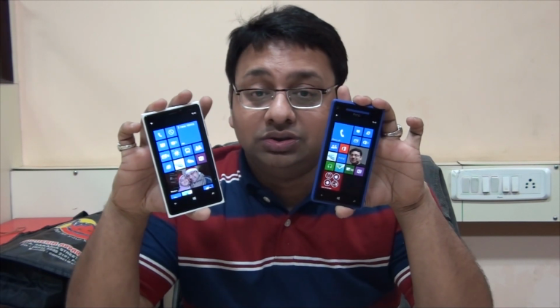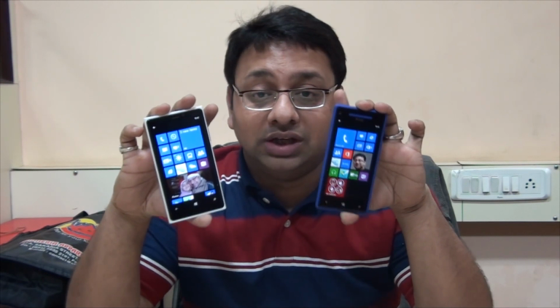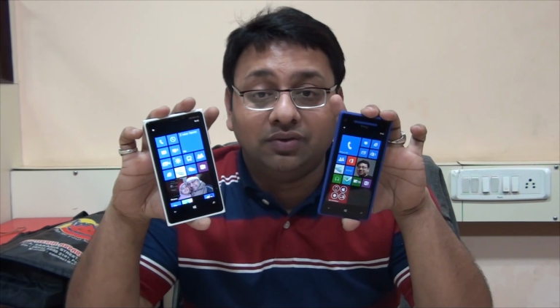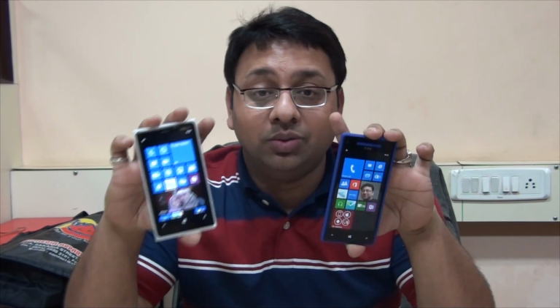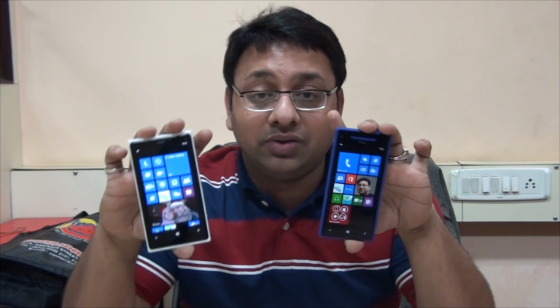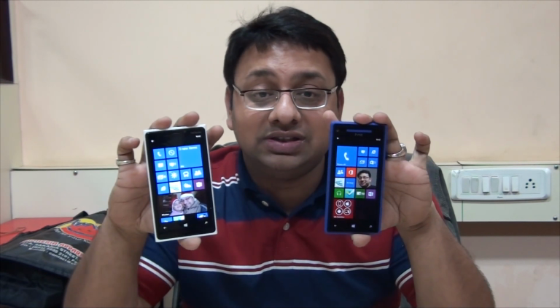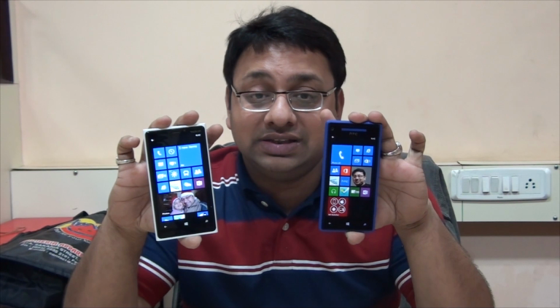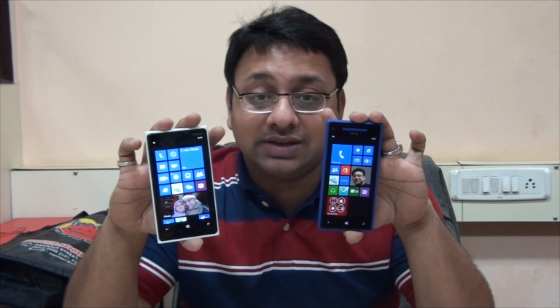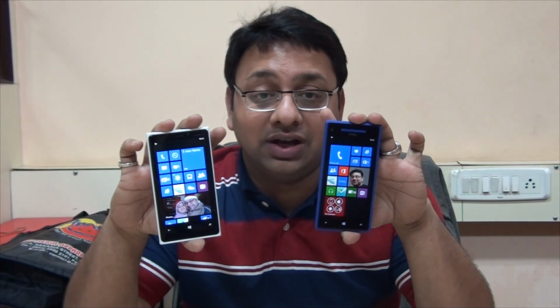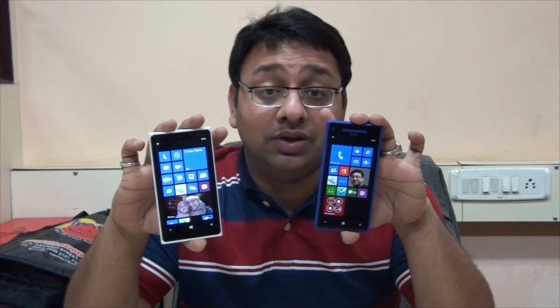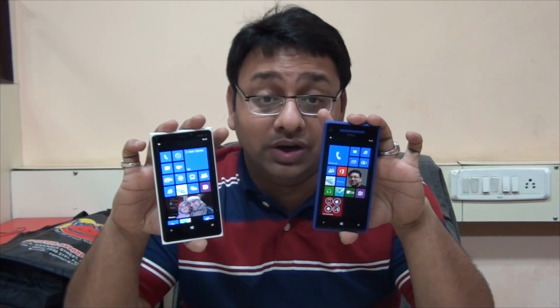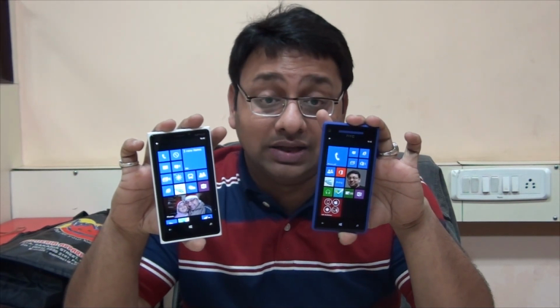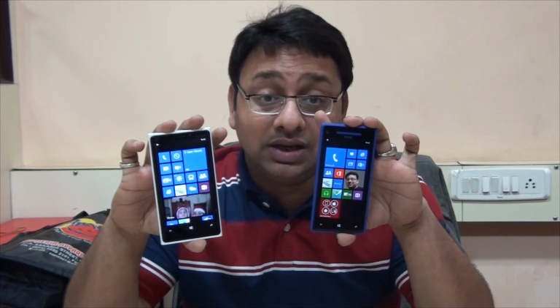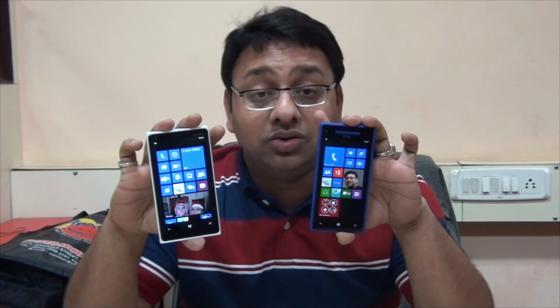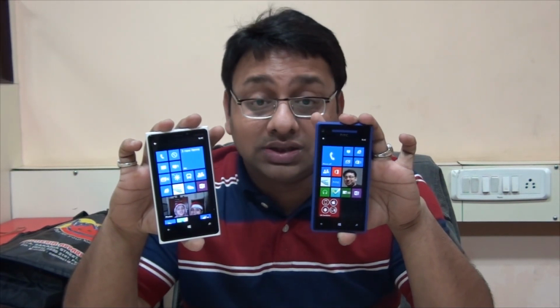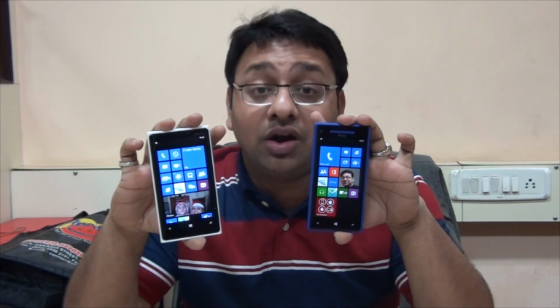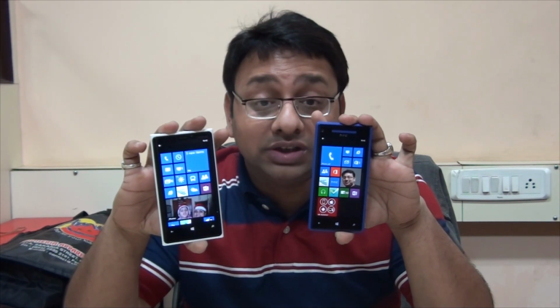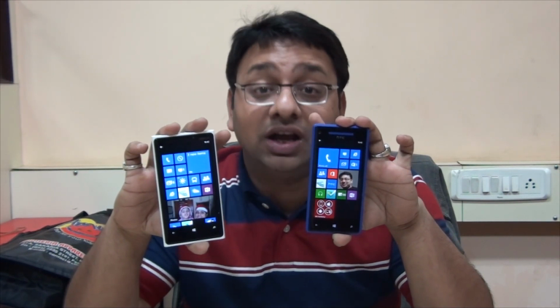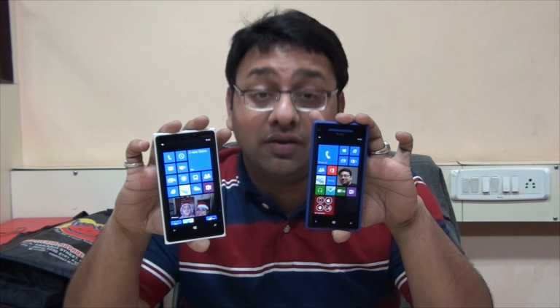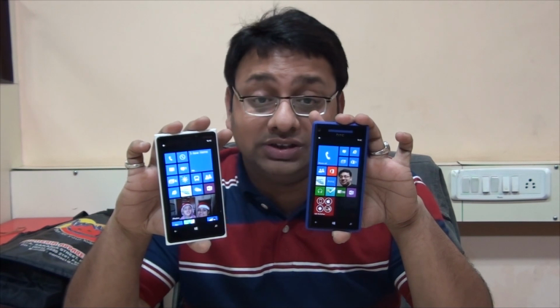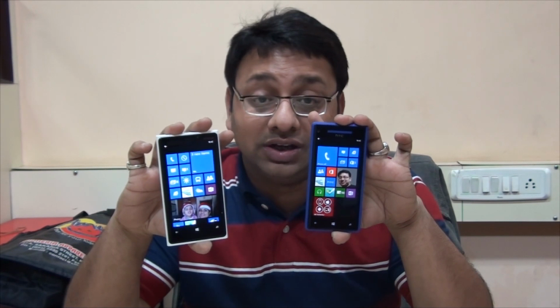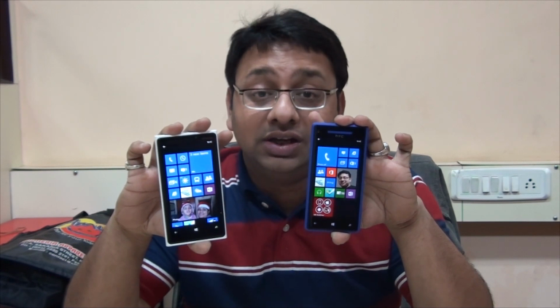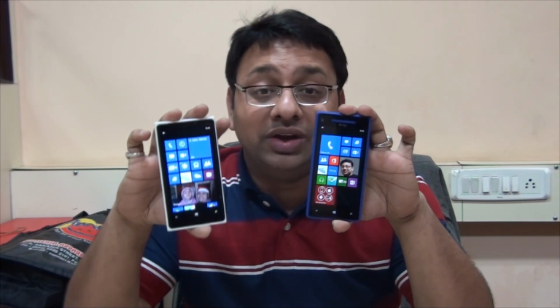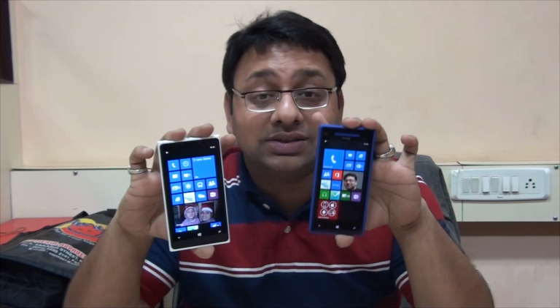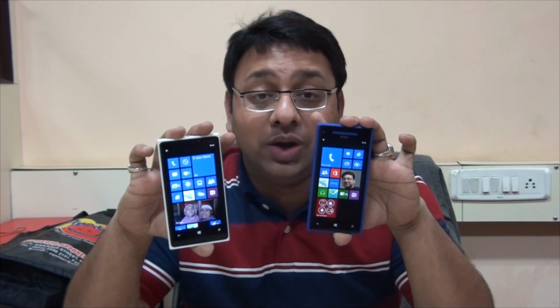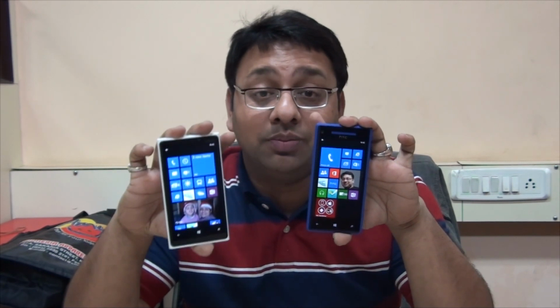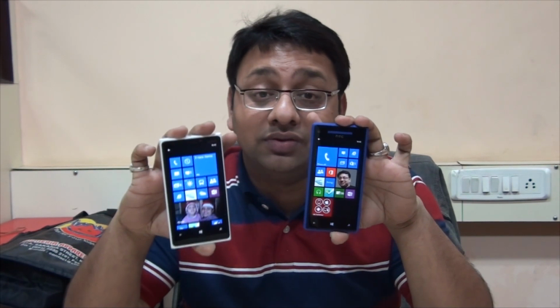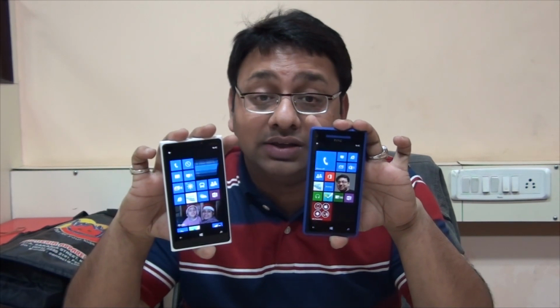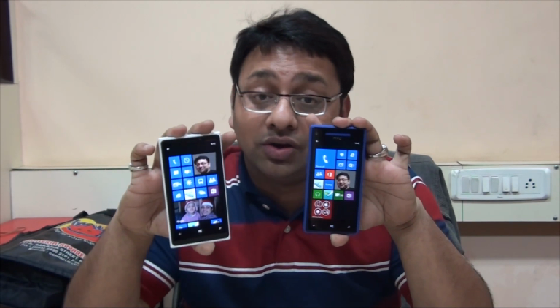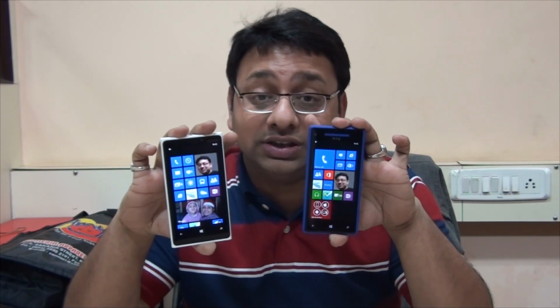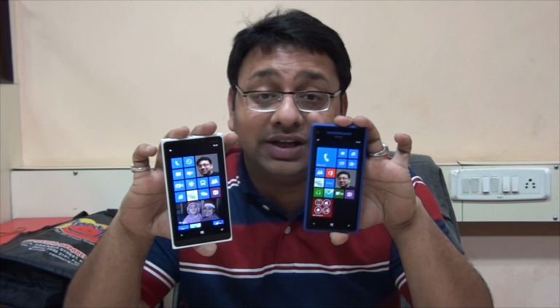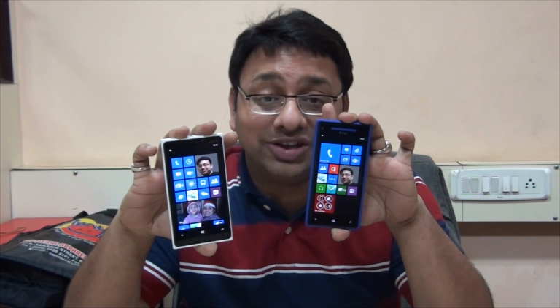That's all folks — Lumia 920 vs HTC 8X. We'll come up with more videos like this. Do ask us lots of questions so we can answer and help you decide. Thanks for watching!